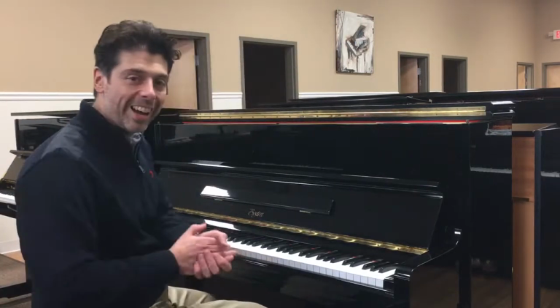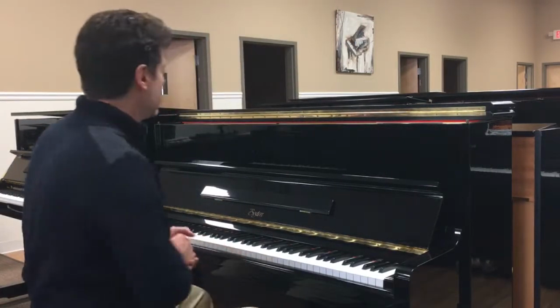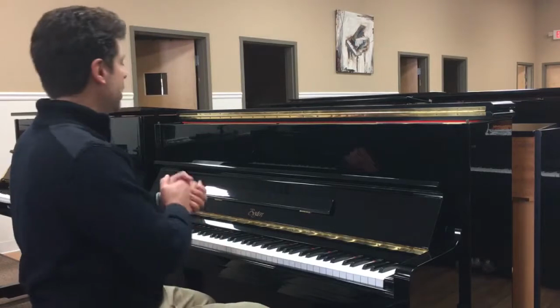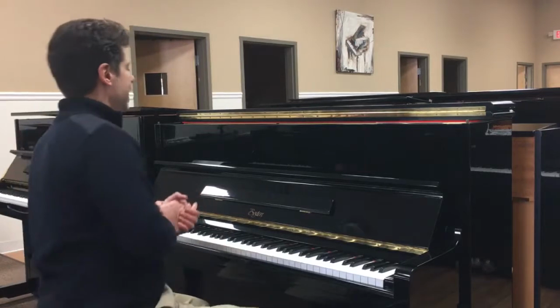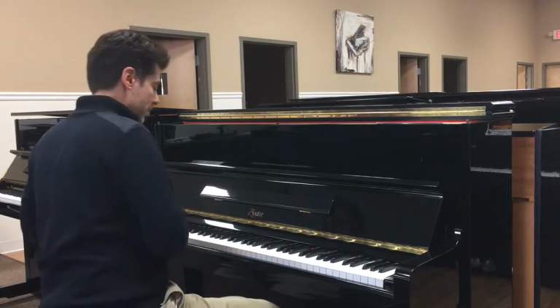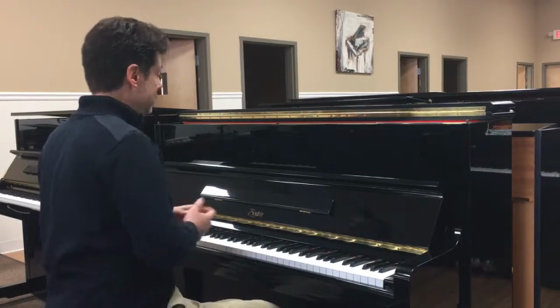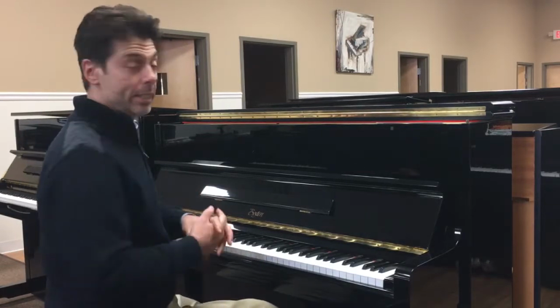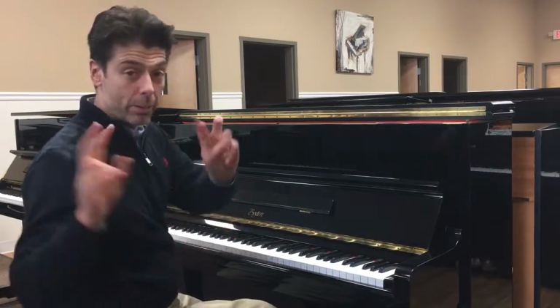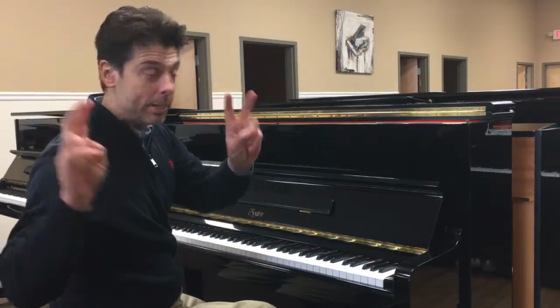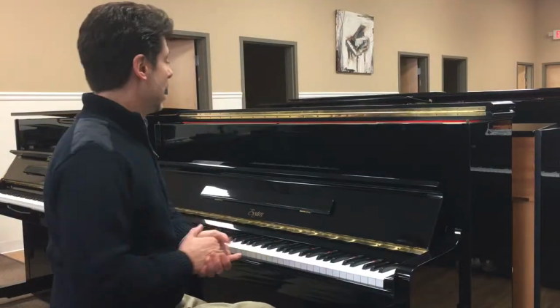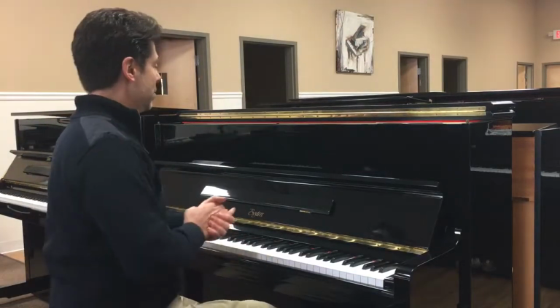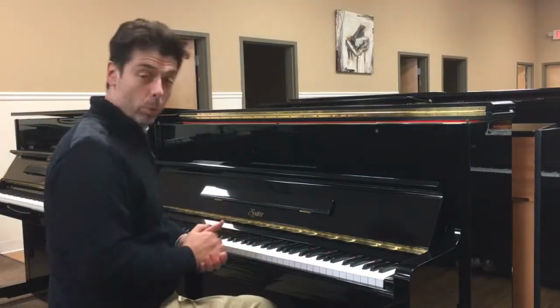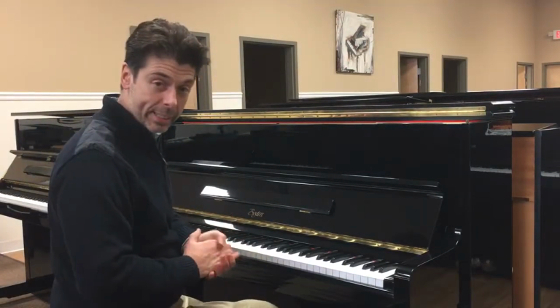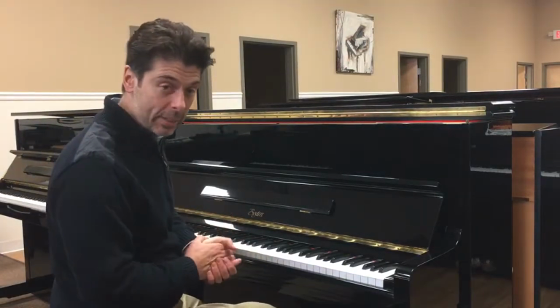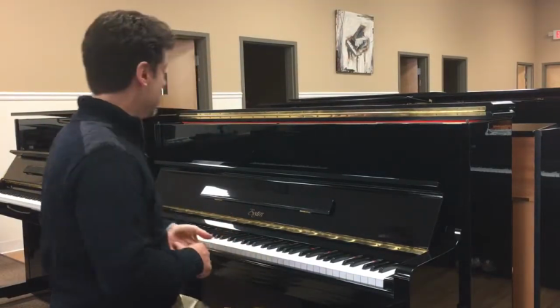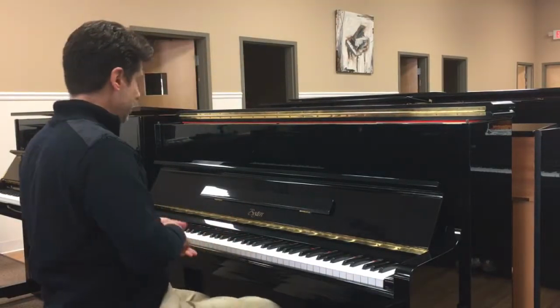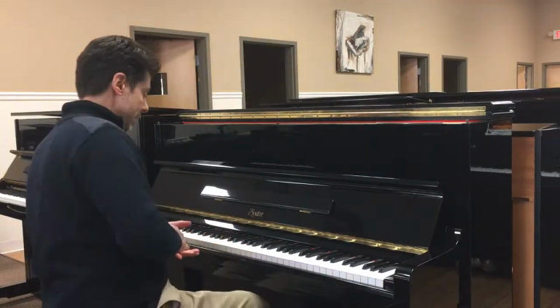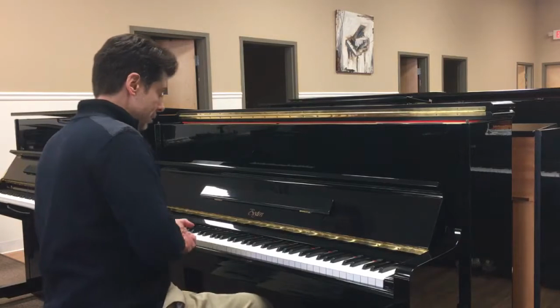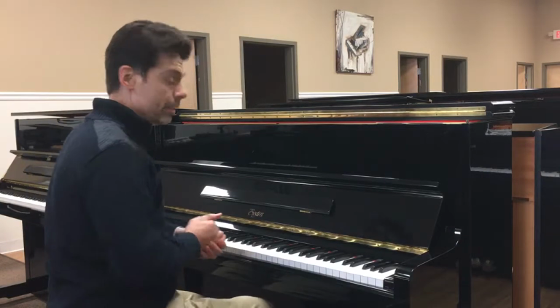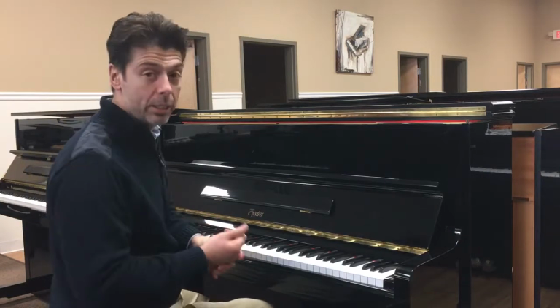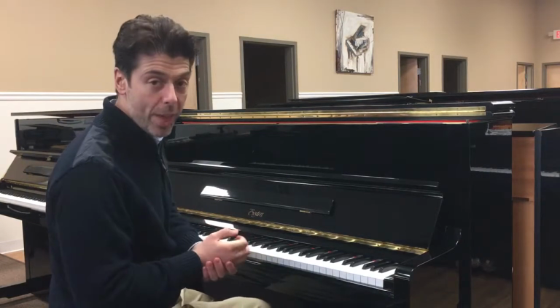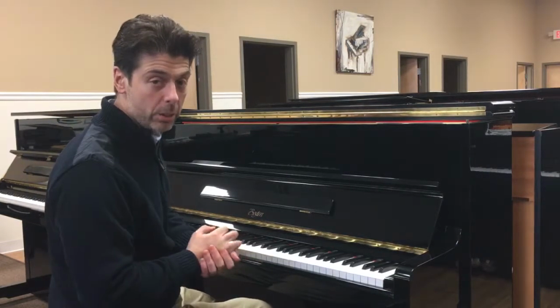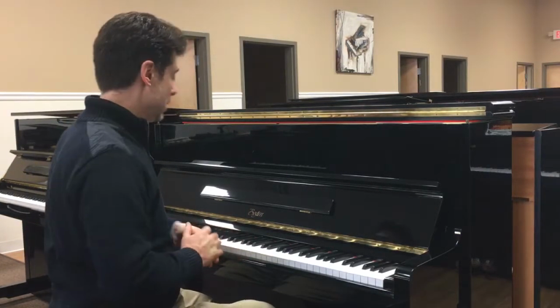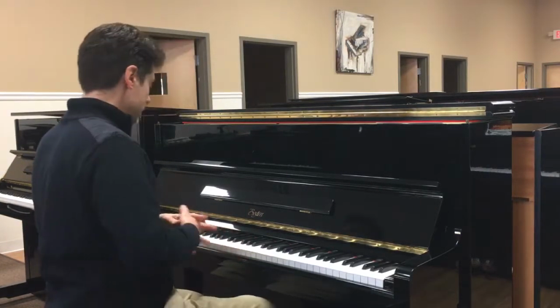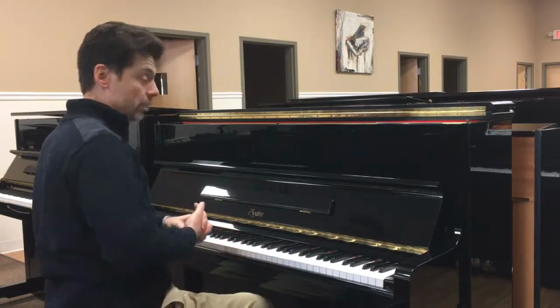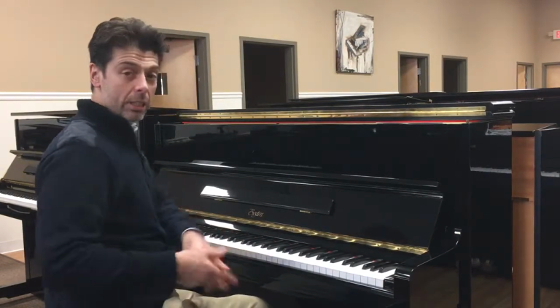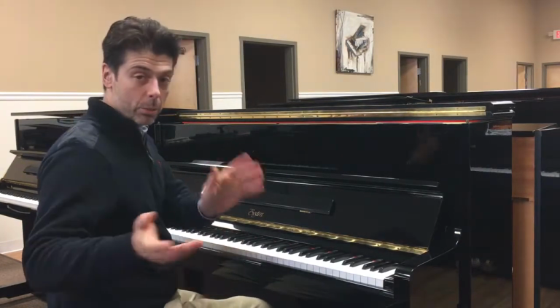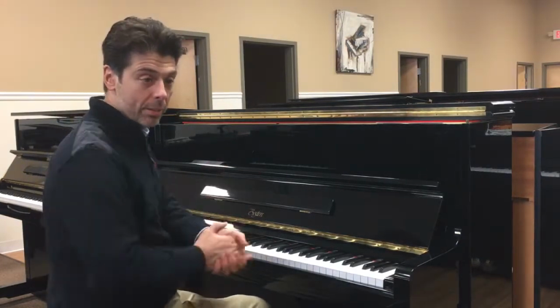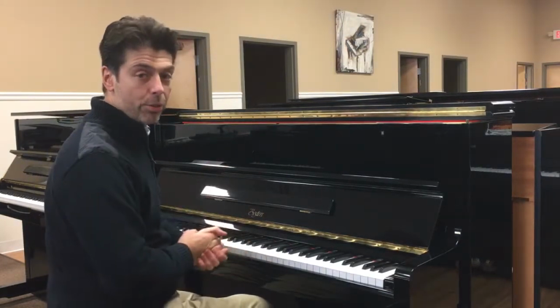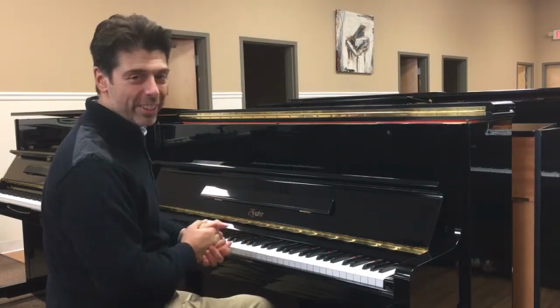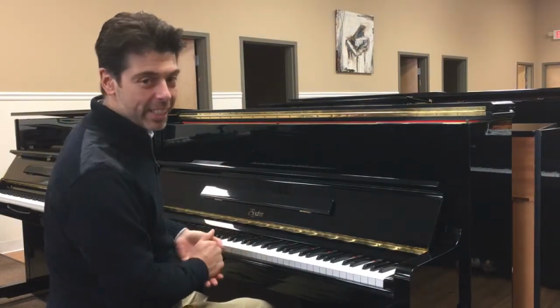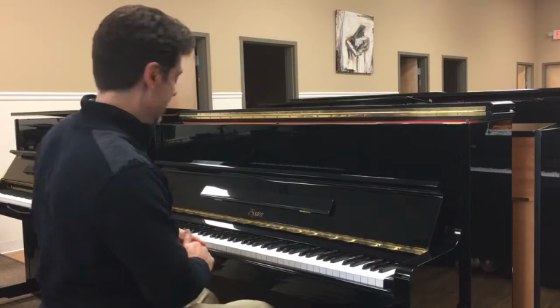Here we have a Boston by Steinway, model 118, built in the mid to late 2000s. It's in excellent condition and we're going to give you a full five-year guarantee on it.